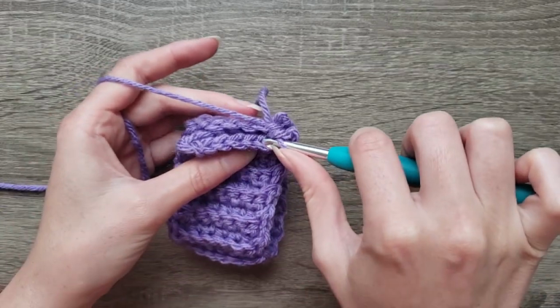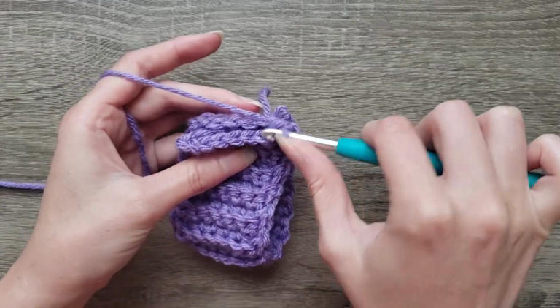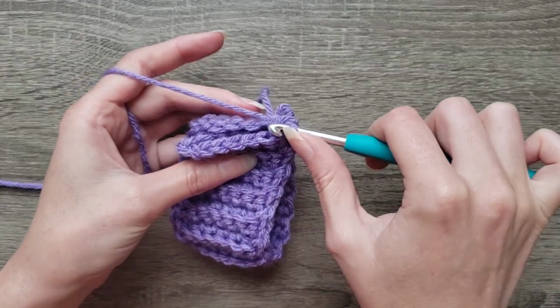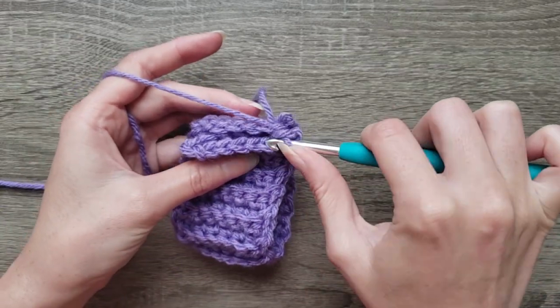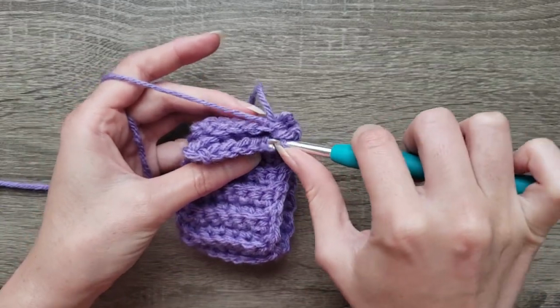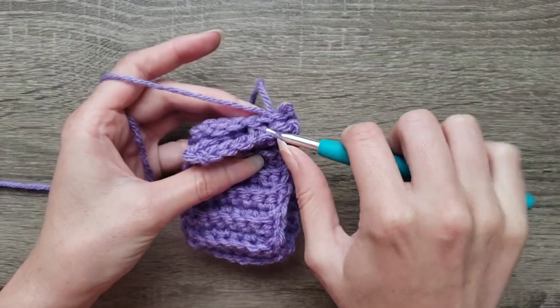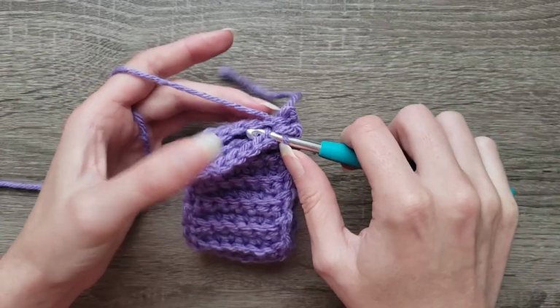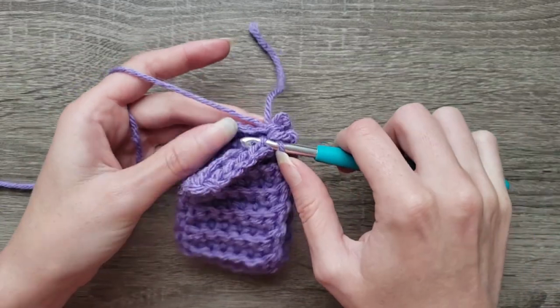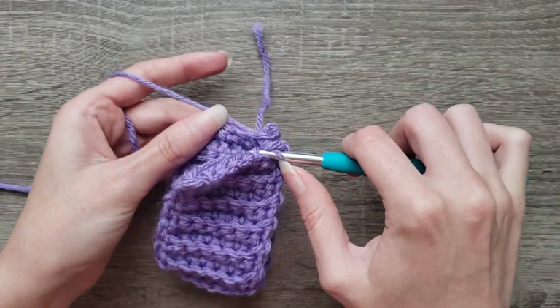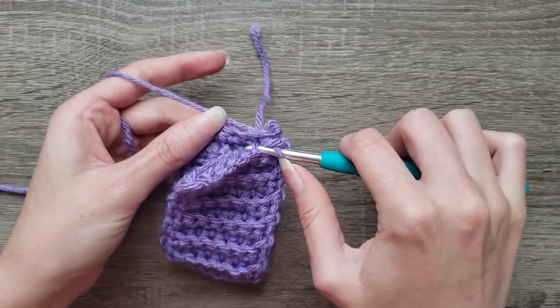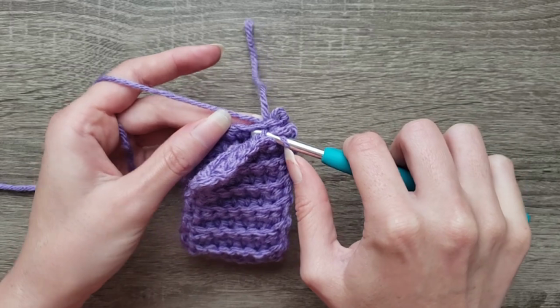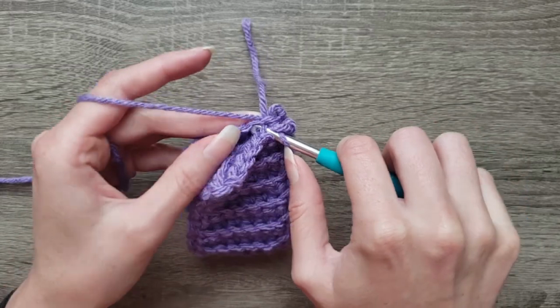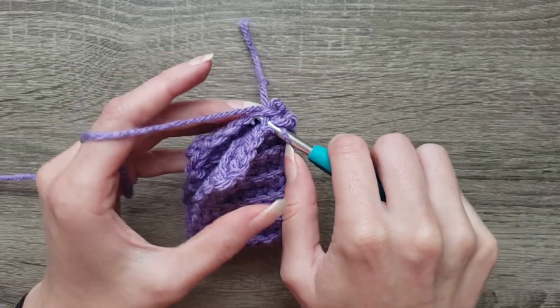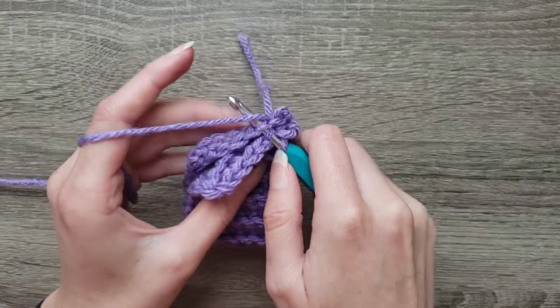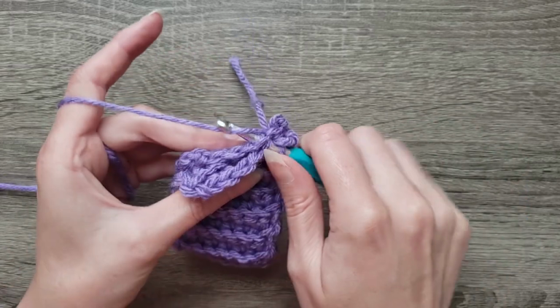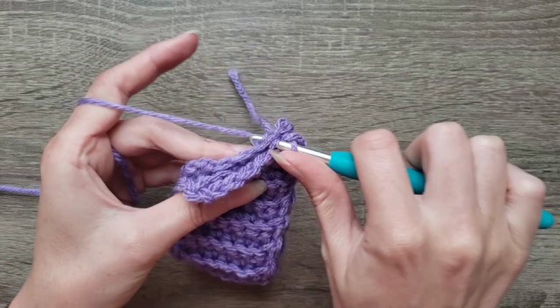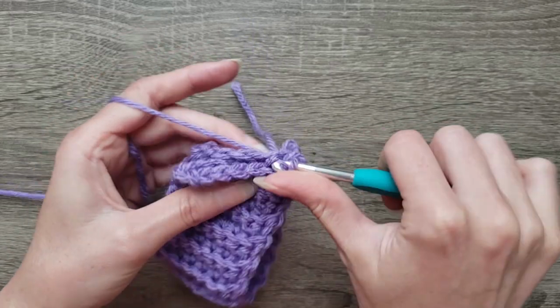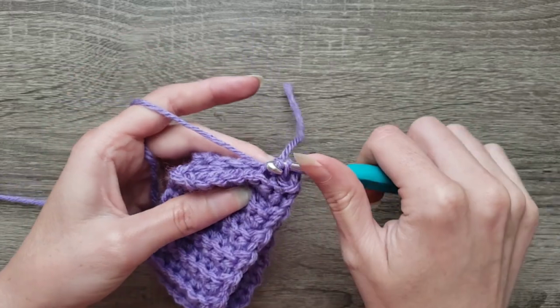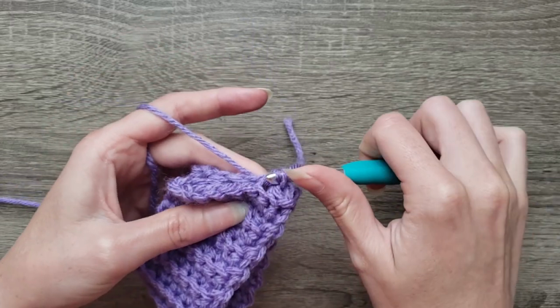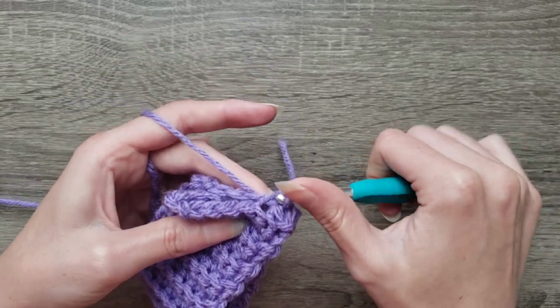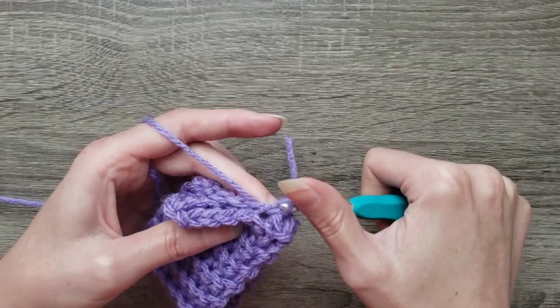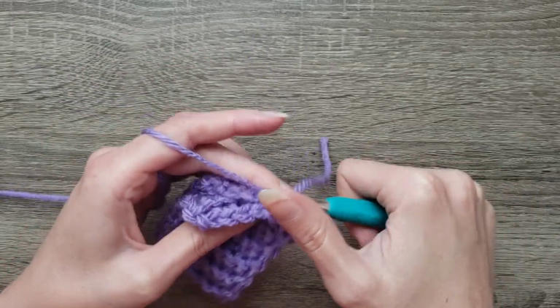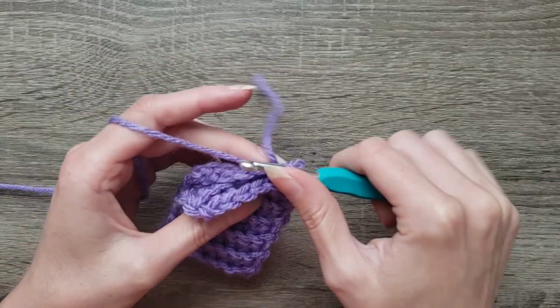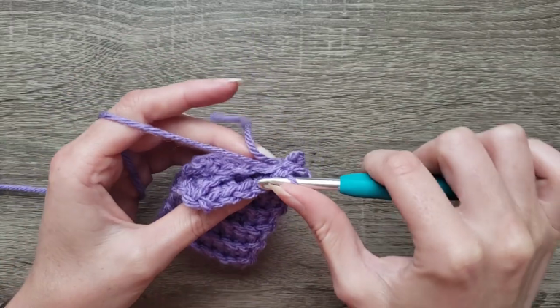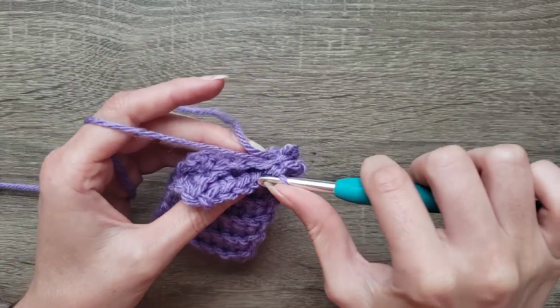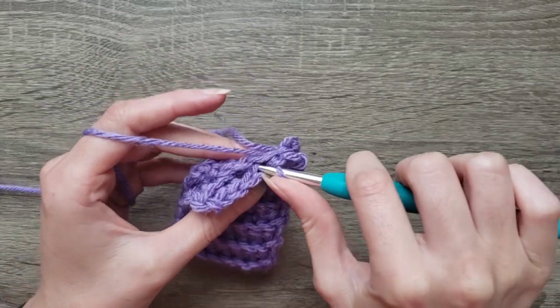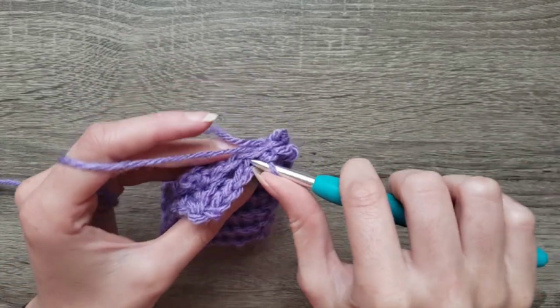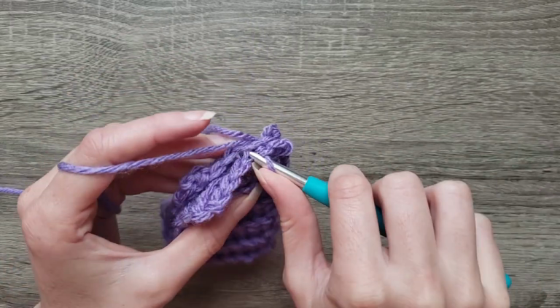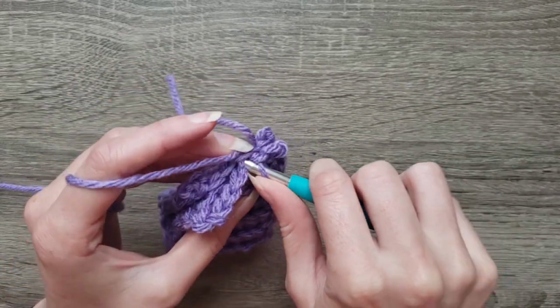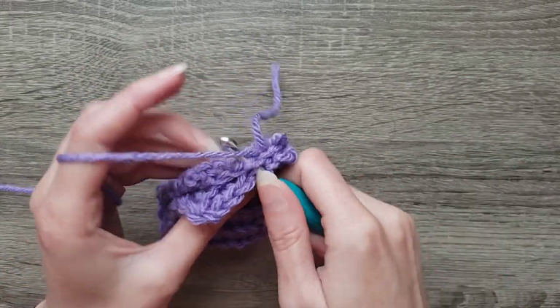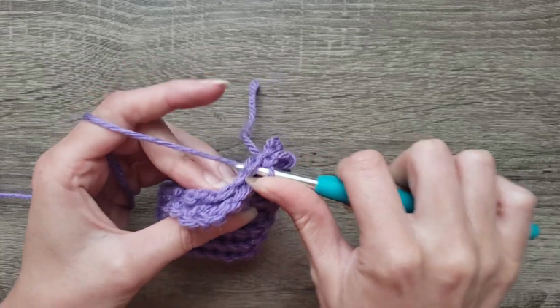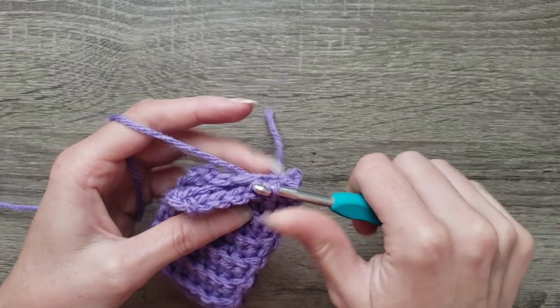Back loop of the next stitch and the next chain space, and slip stitch. Do this all the way across.